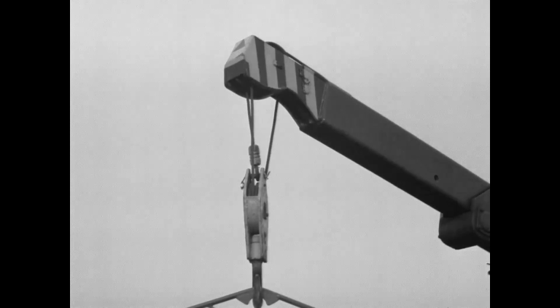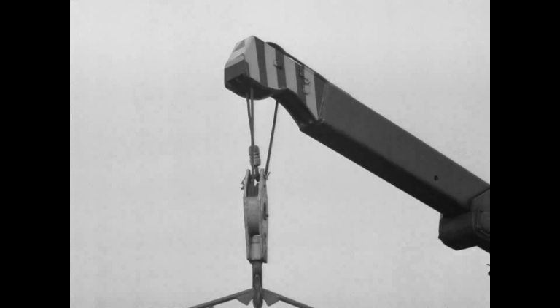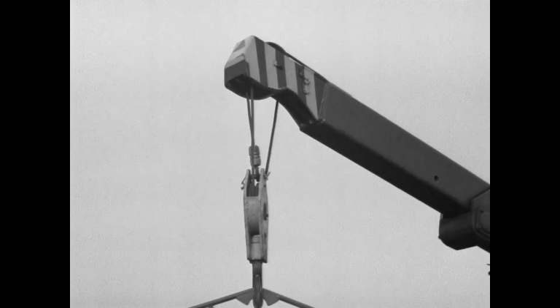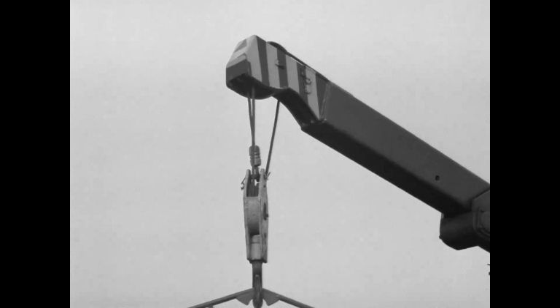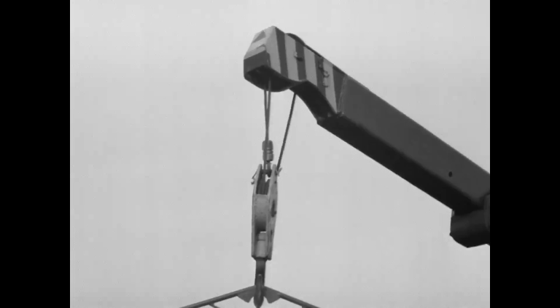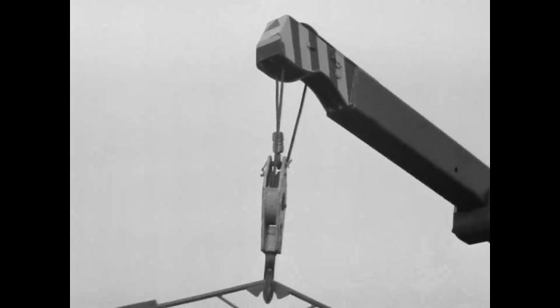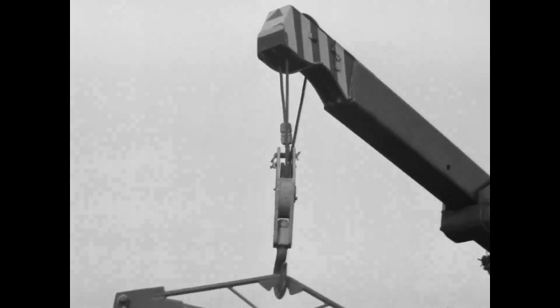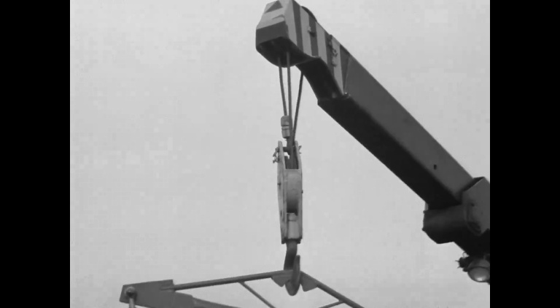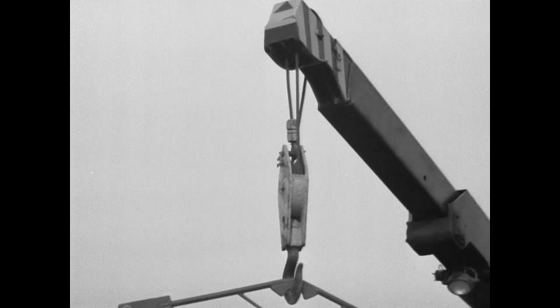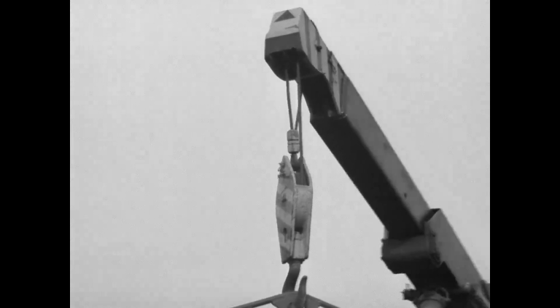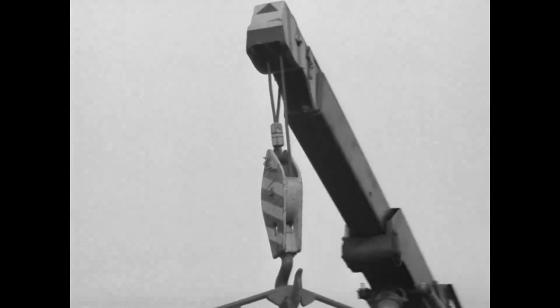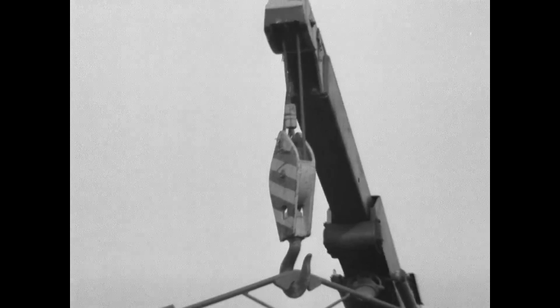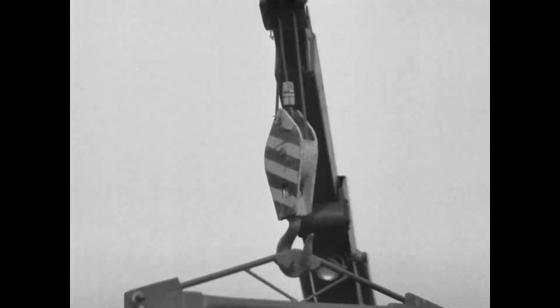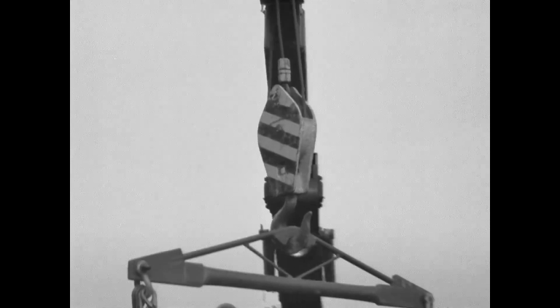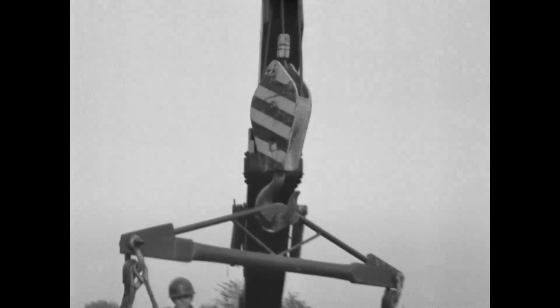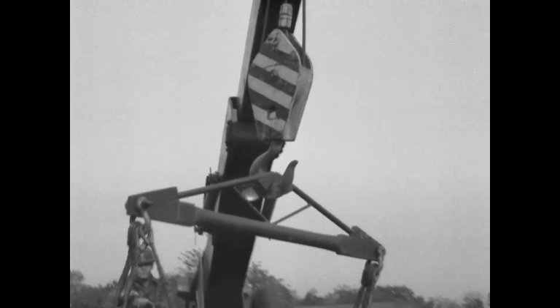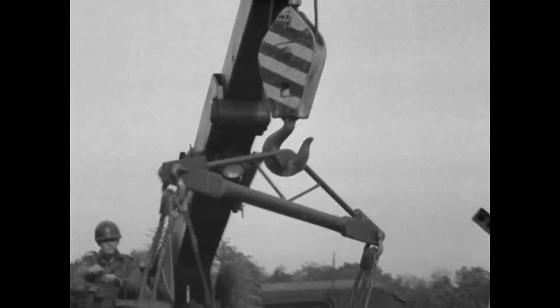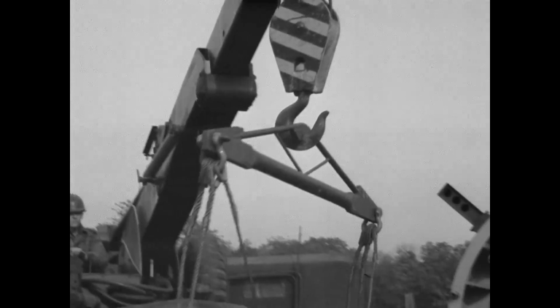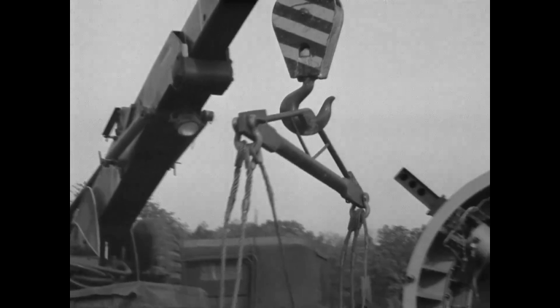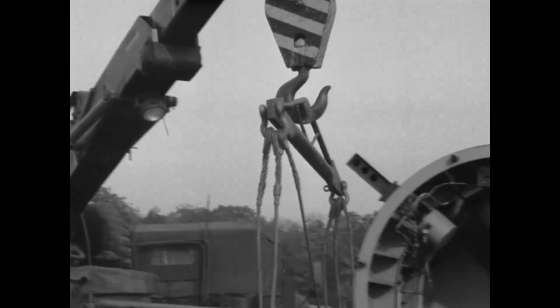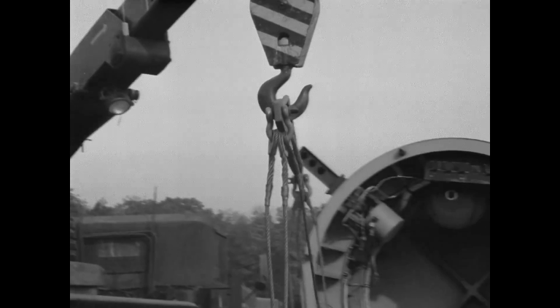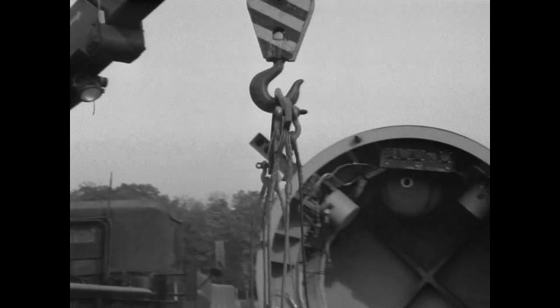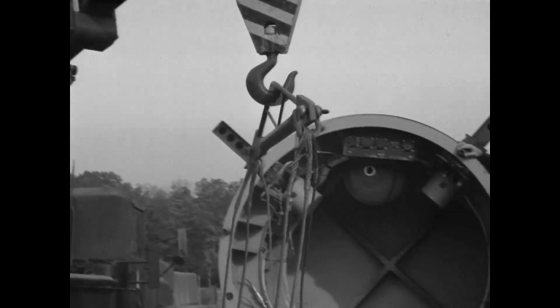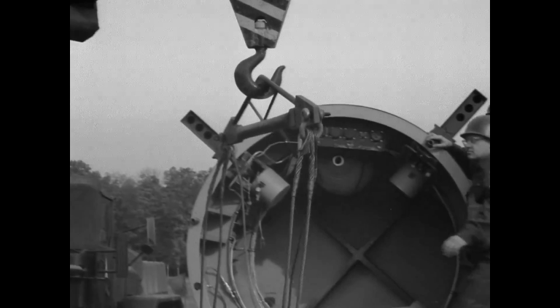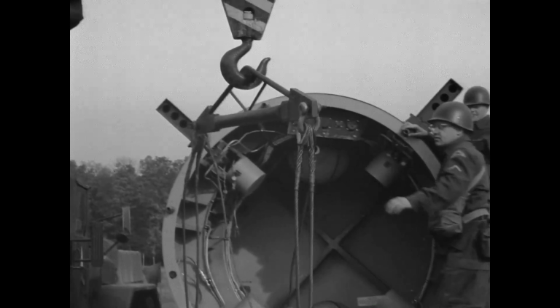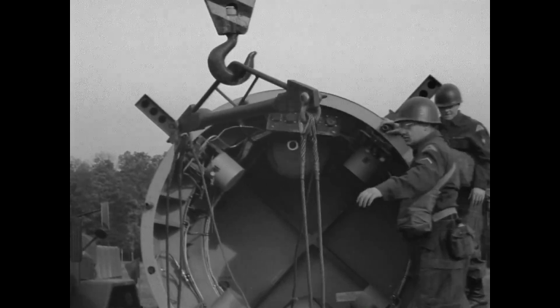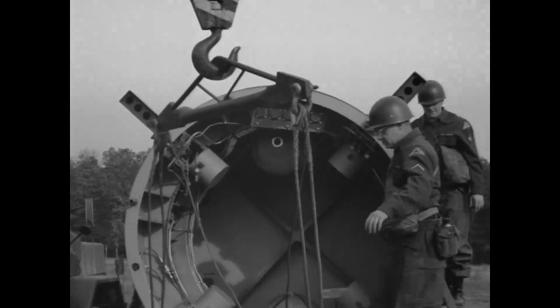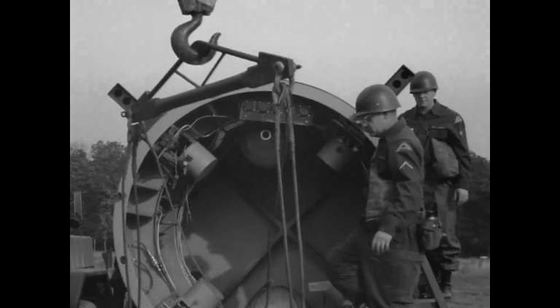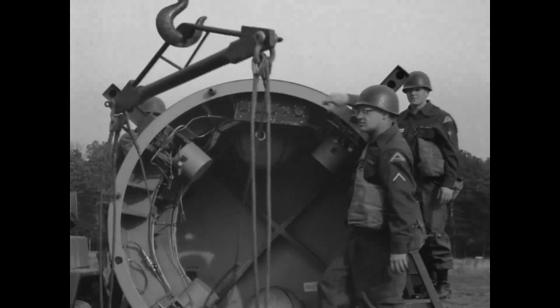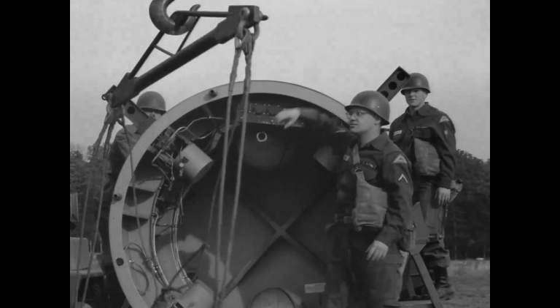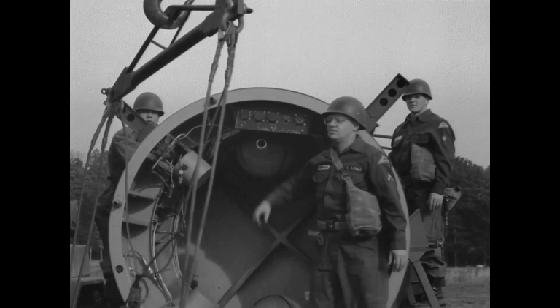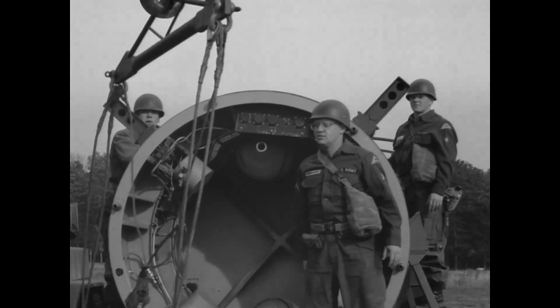Next, we see the special spreader bar and unique lifting bridle used to hoist the aft unit off of the transport trailer.